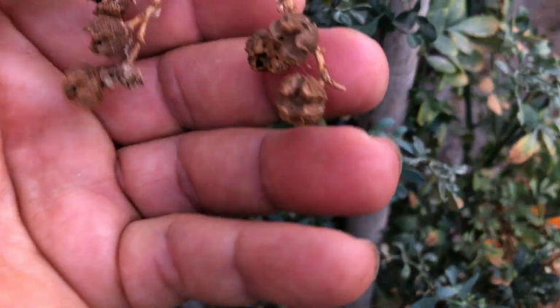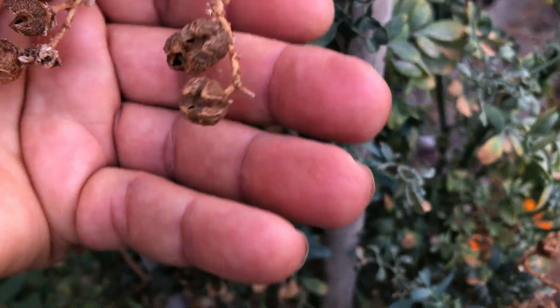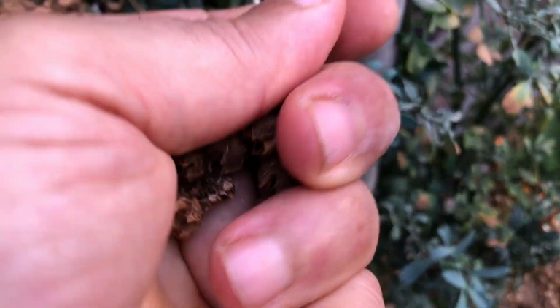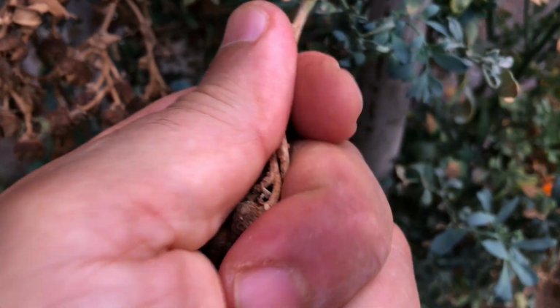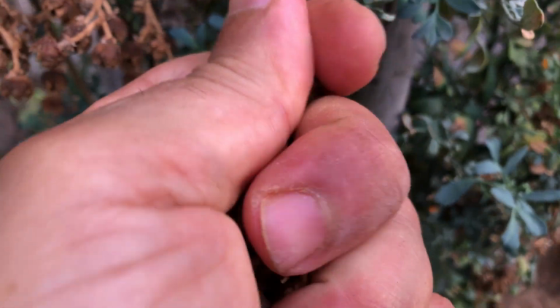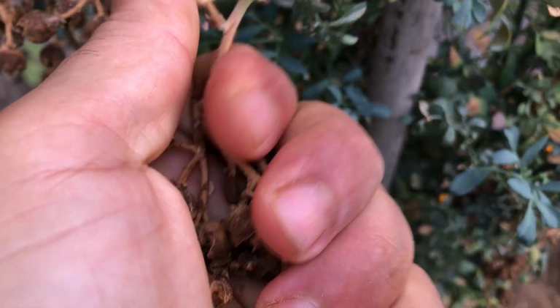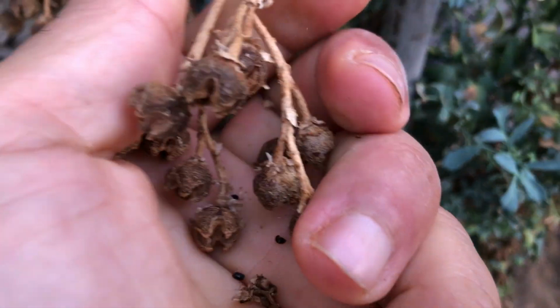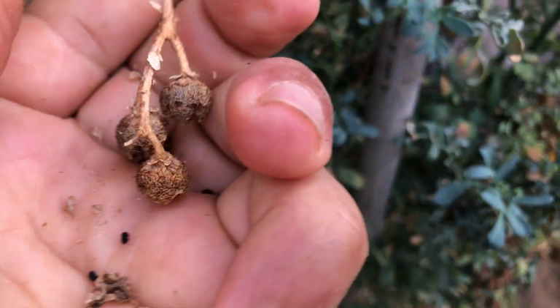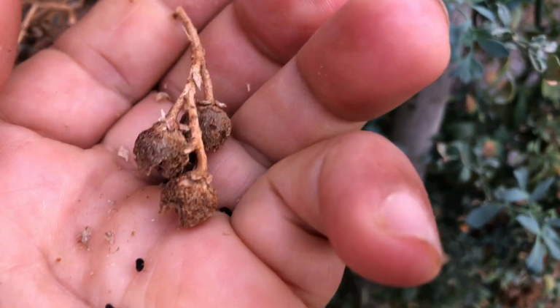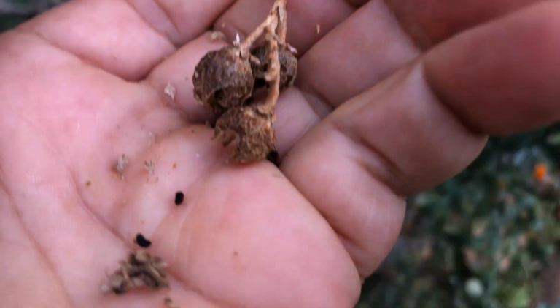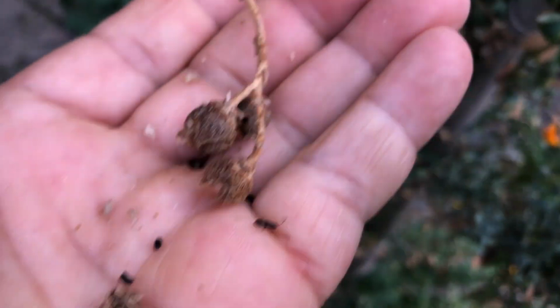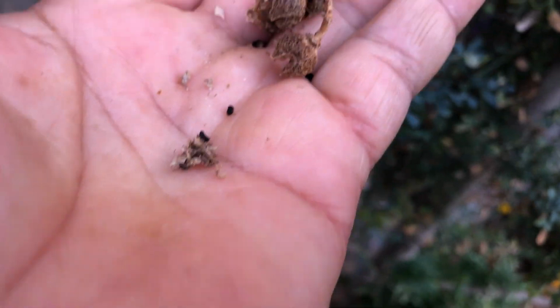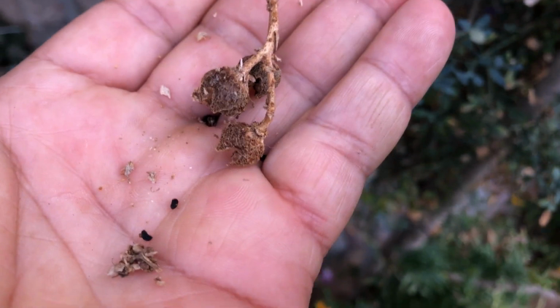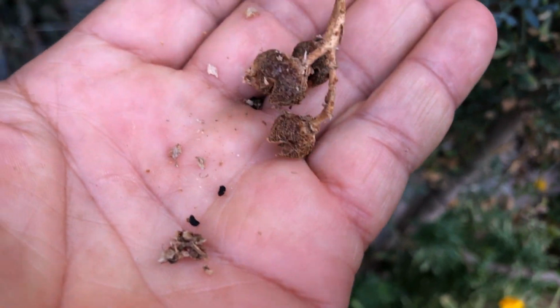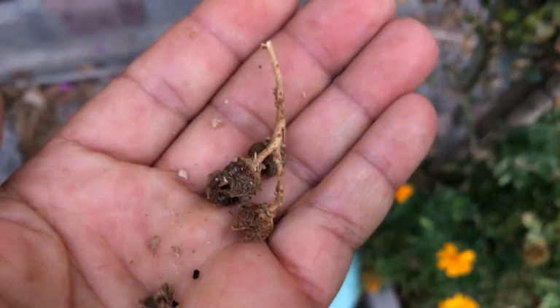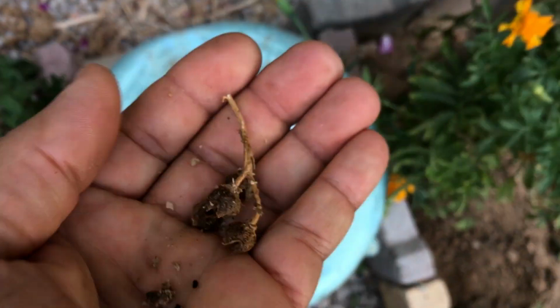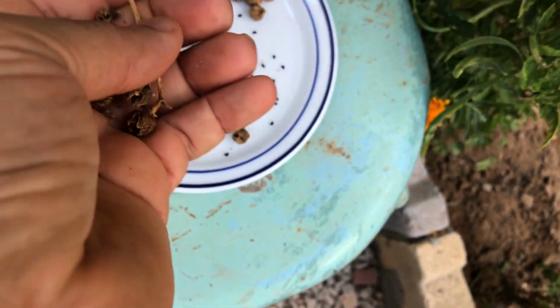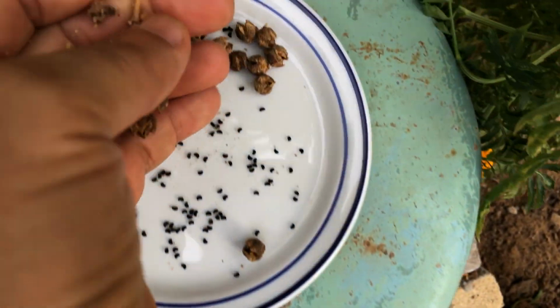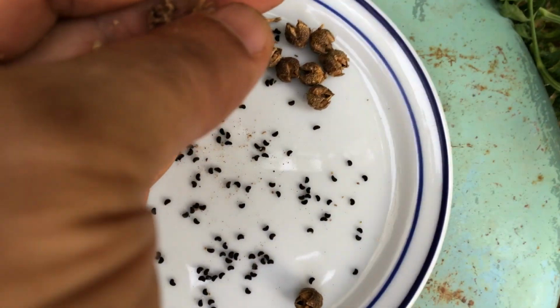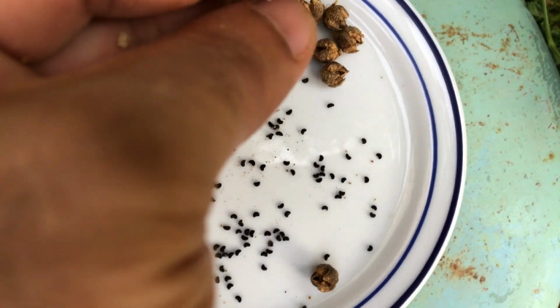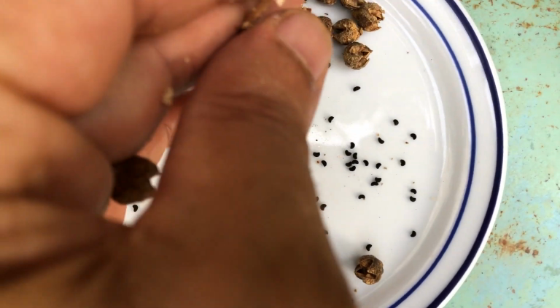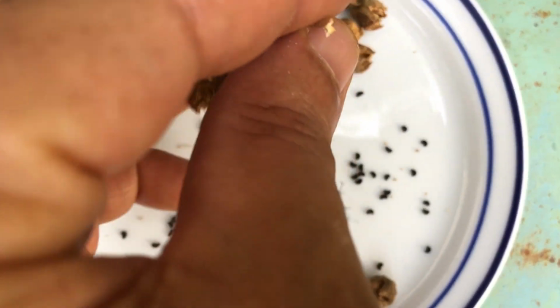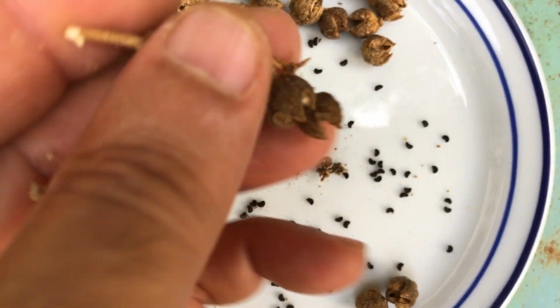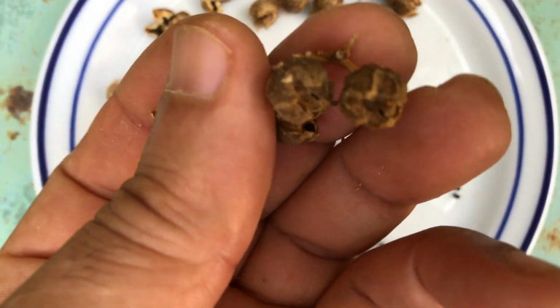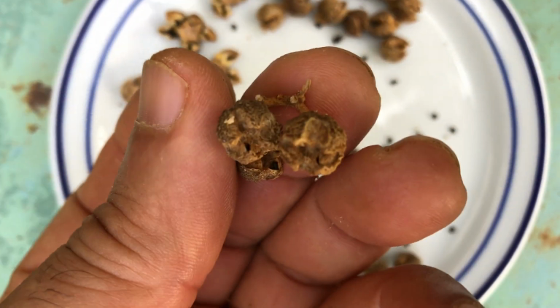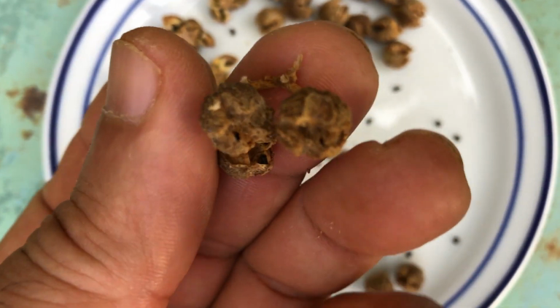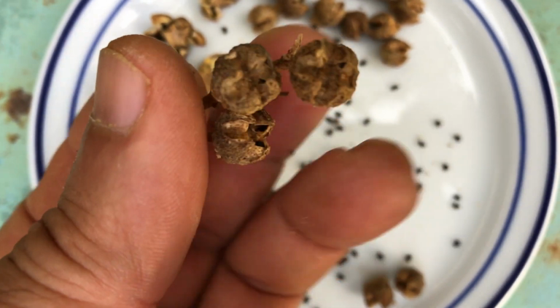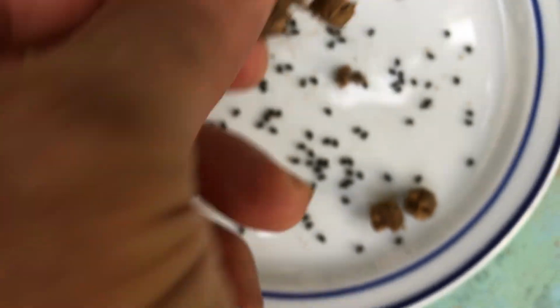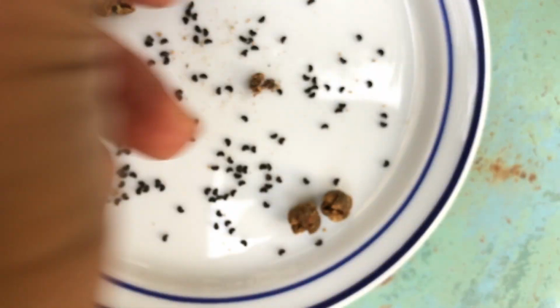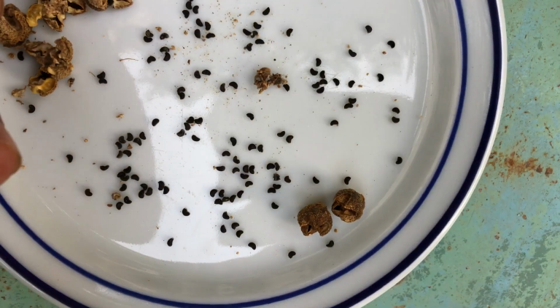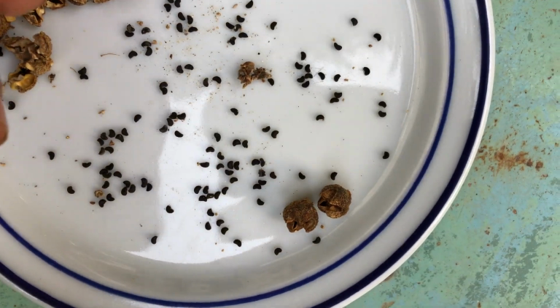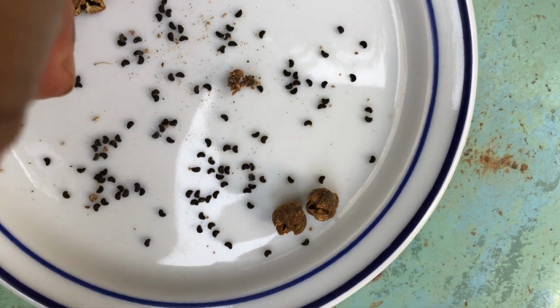When collecting seed capsules, it is crucial to handle them with care to ensure the preservation of the seeds within. To start, gently pluck the seed capsules from the plant. It is best to do this on a dry day,